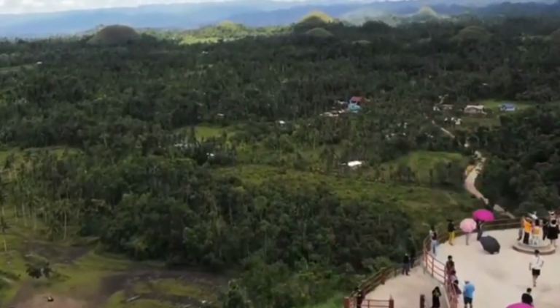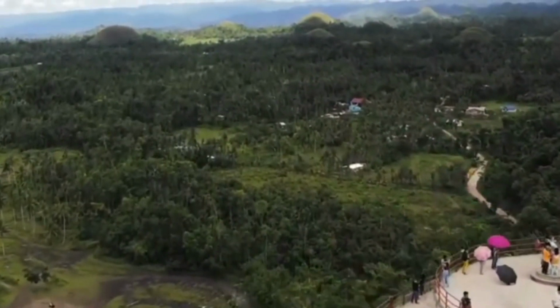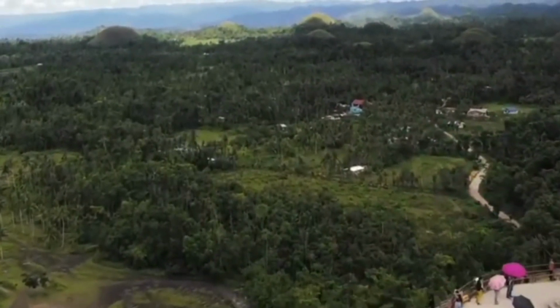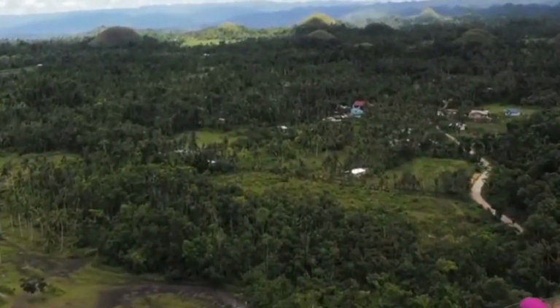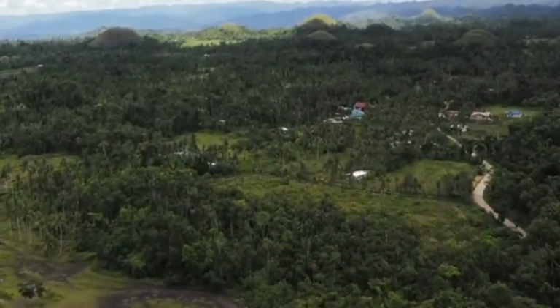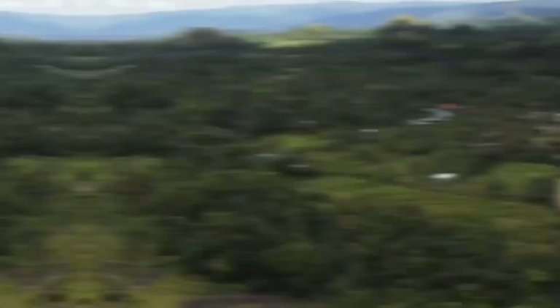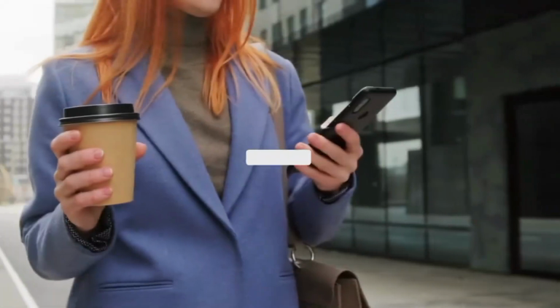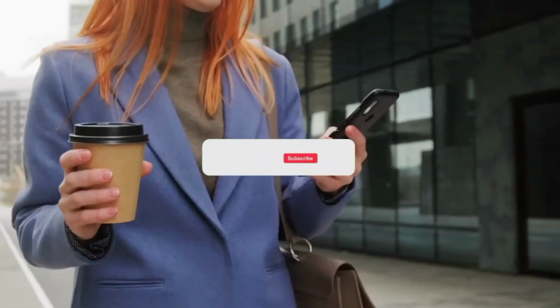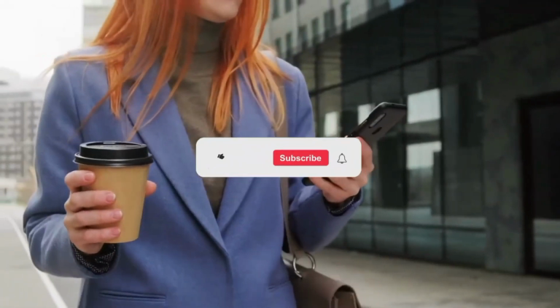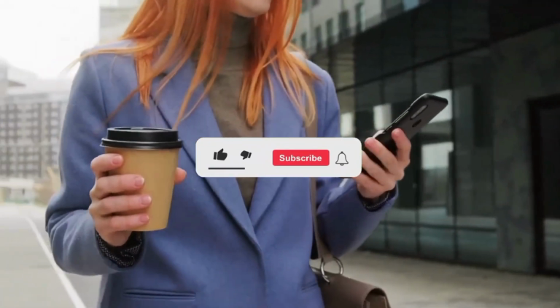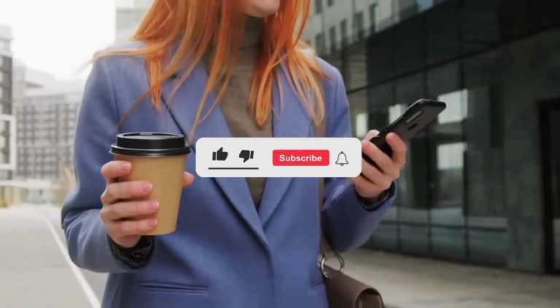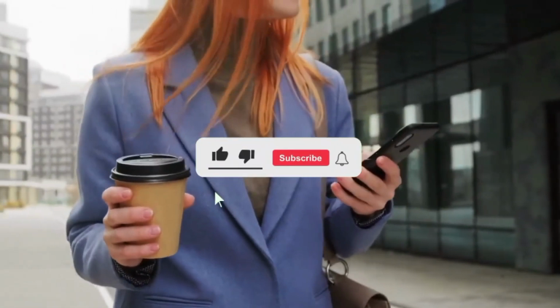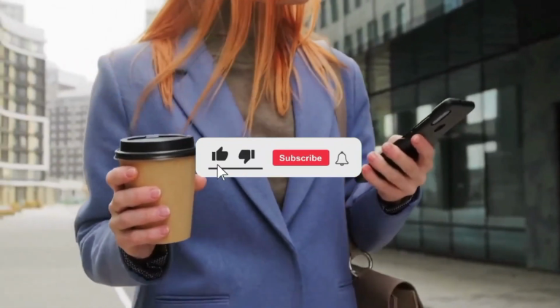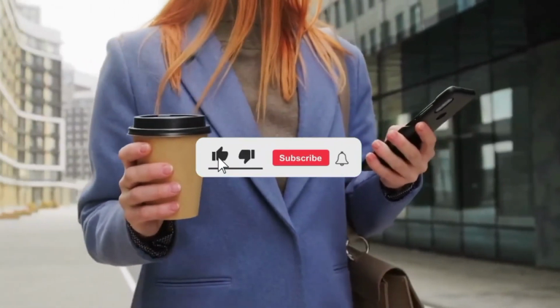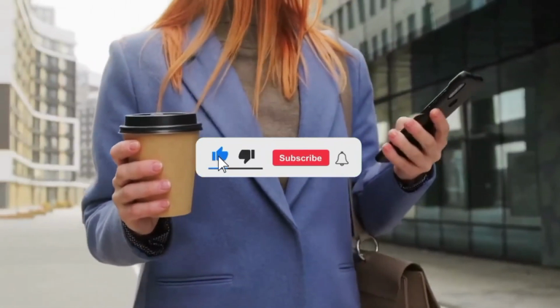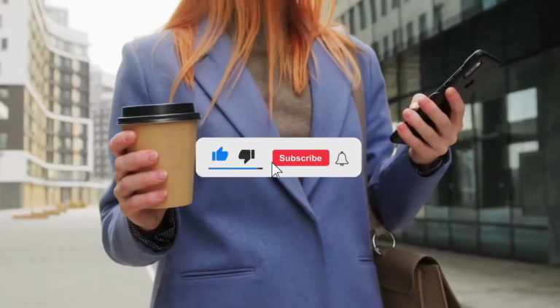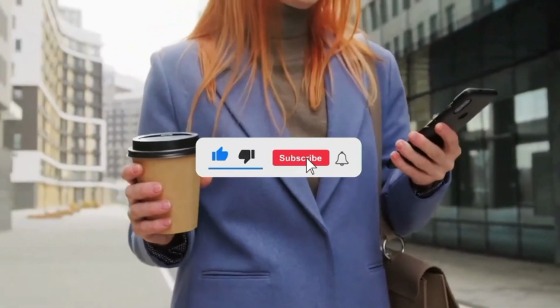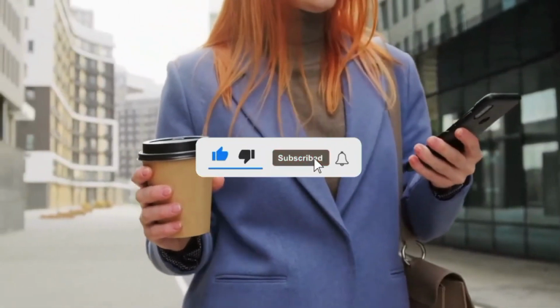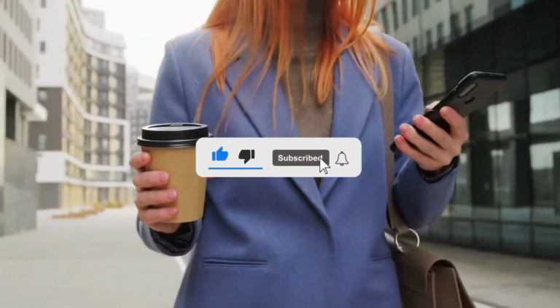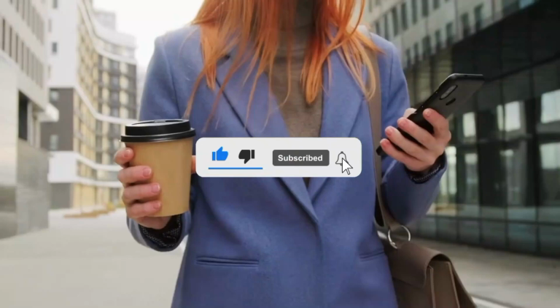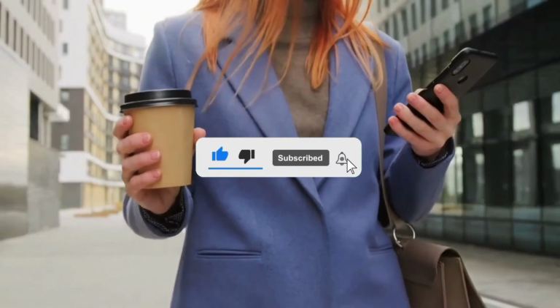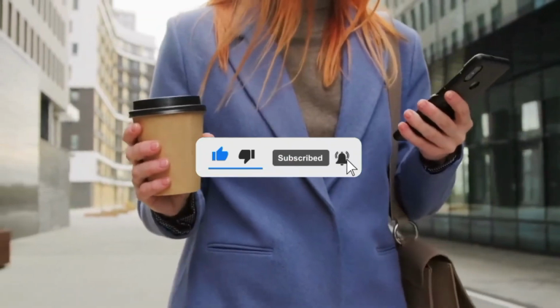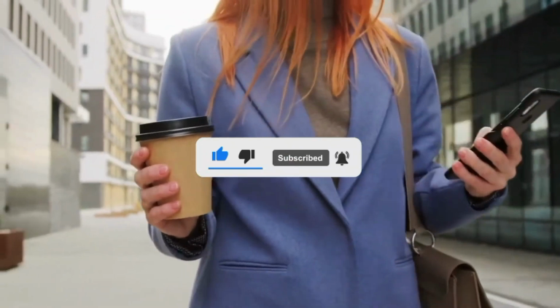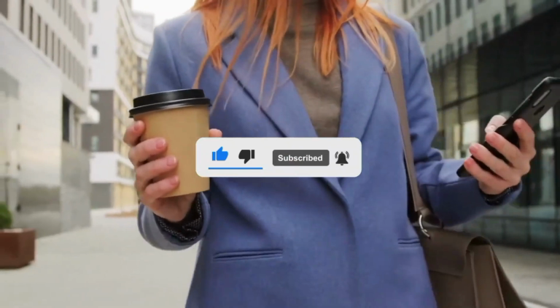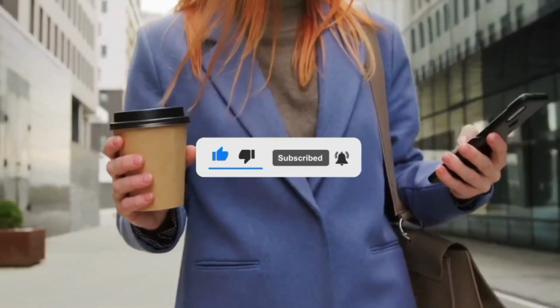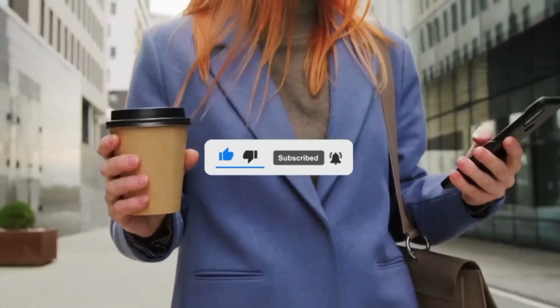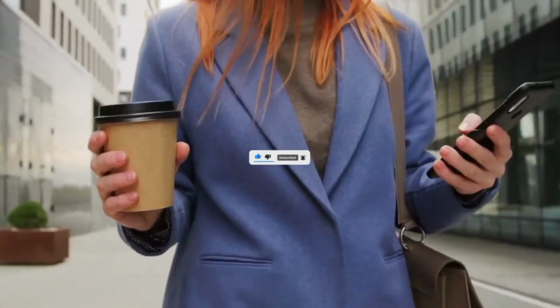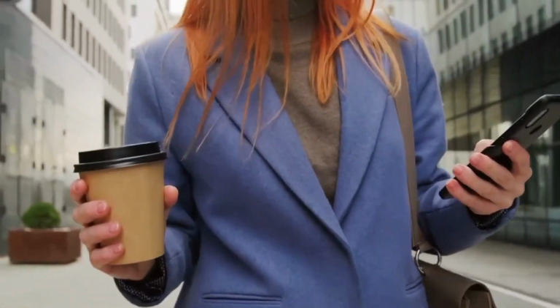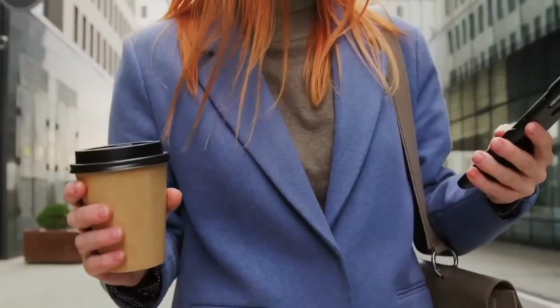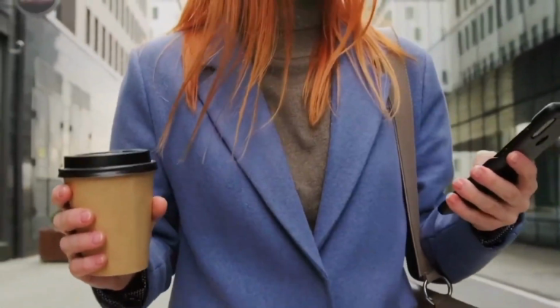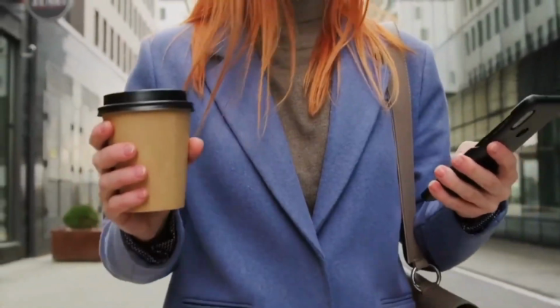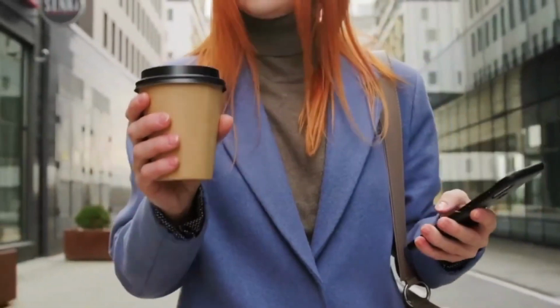So there you have it — 10 Wonders of the World. Don't forget to like, subscribe, and press the bell icon to get the latest updates. Thank you, goodbye.